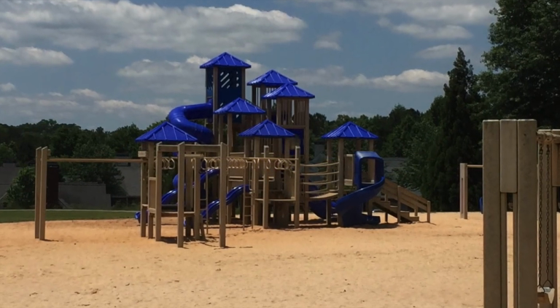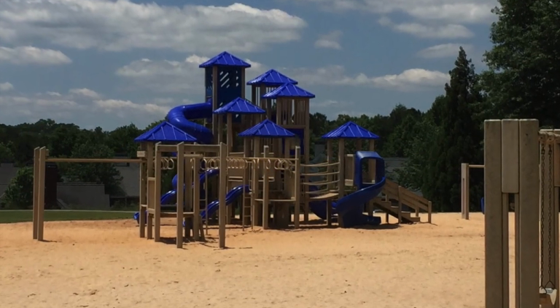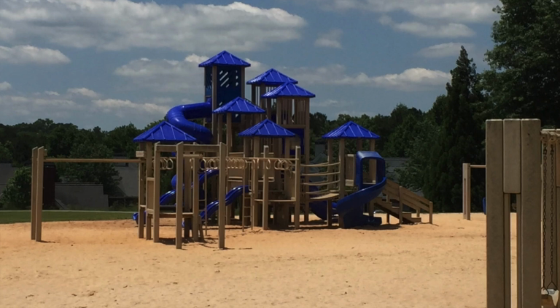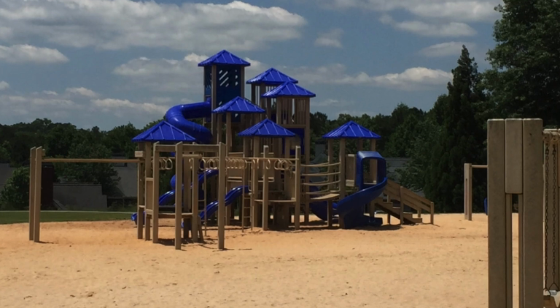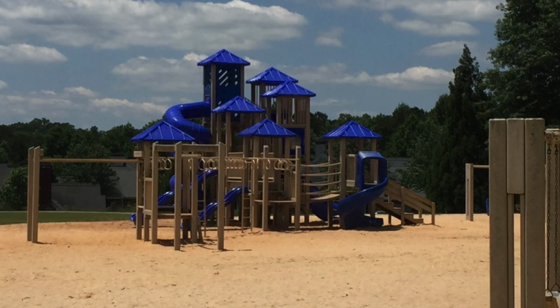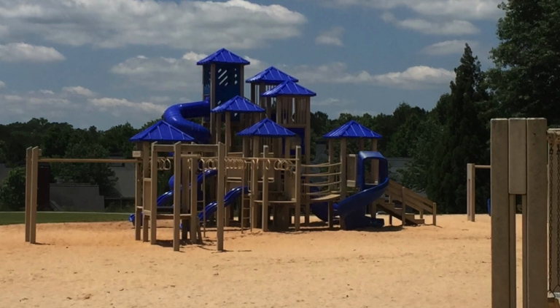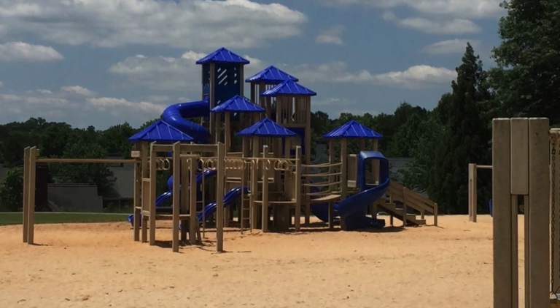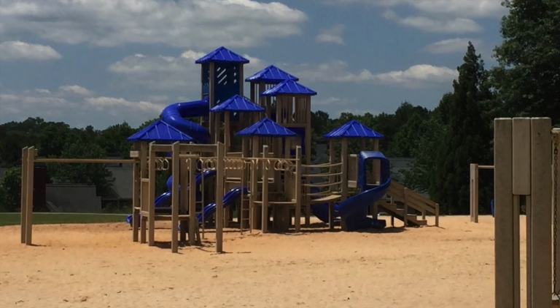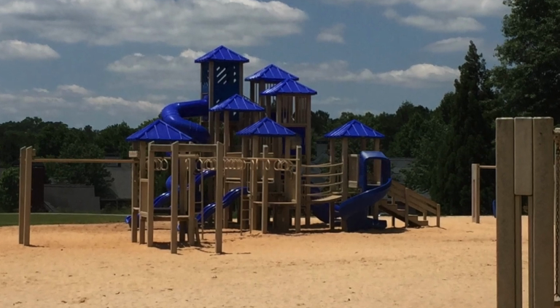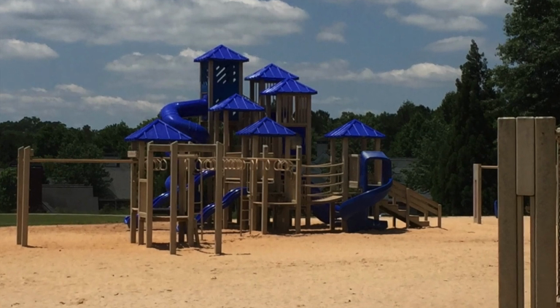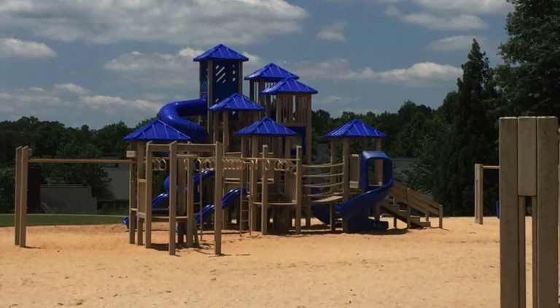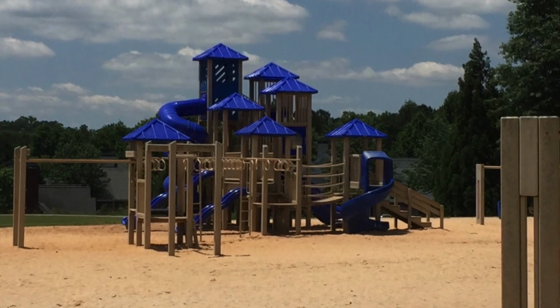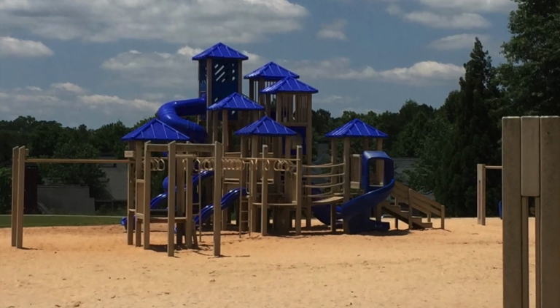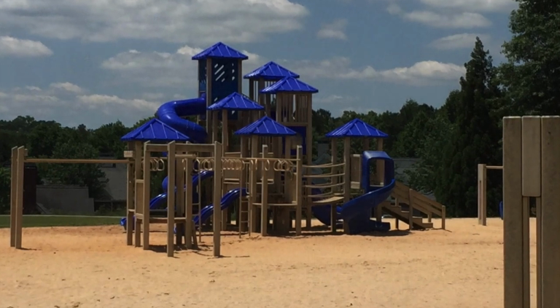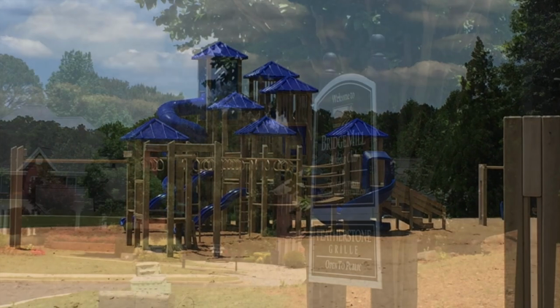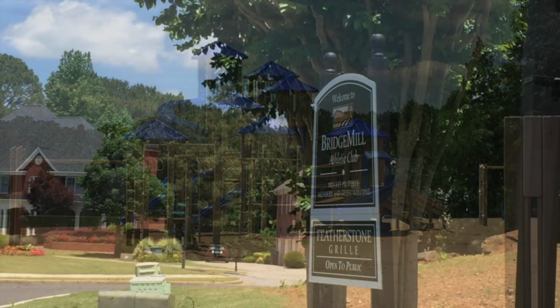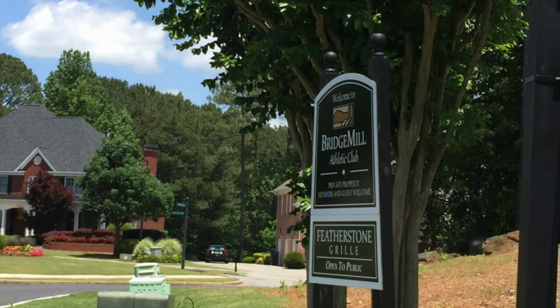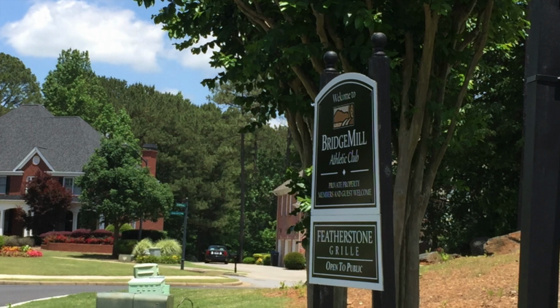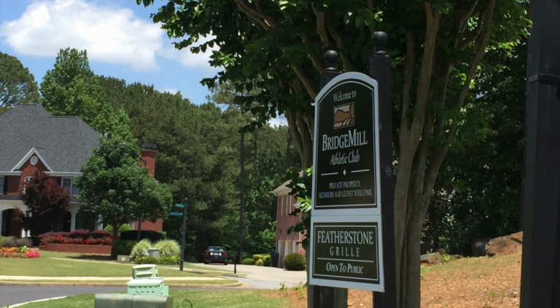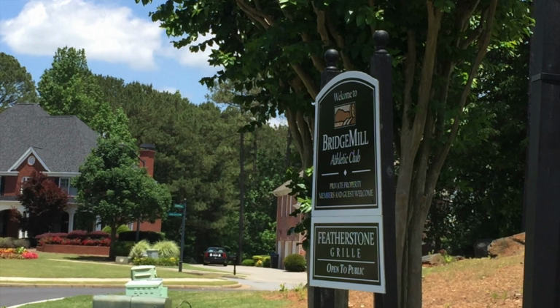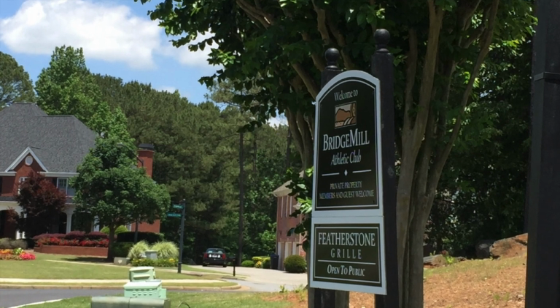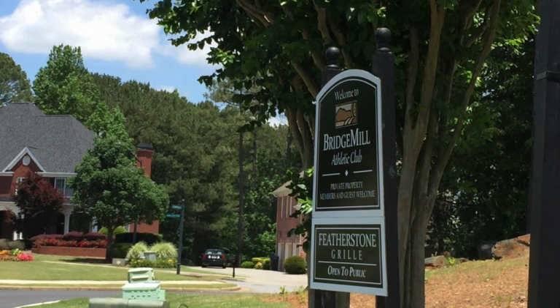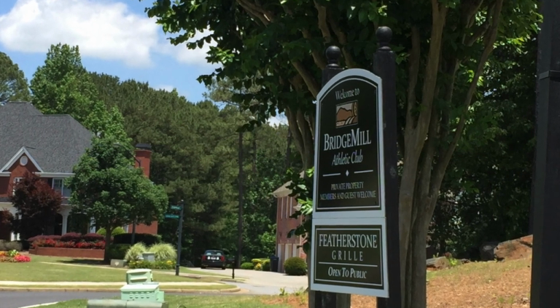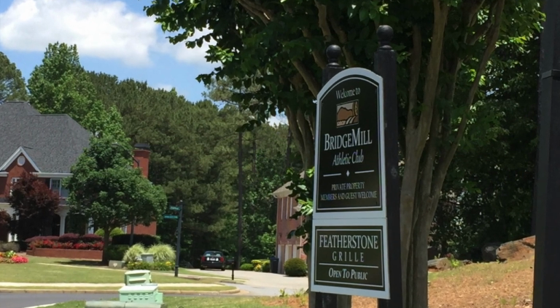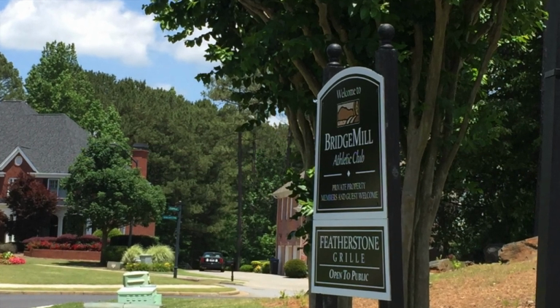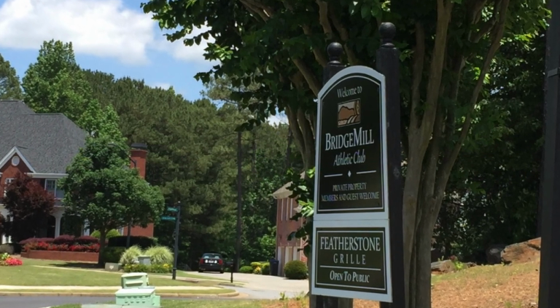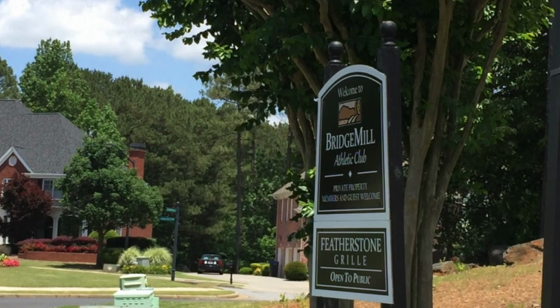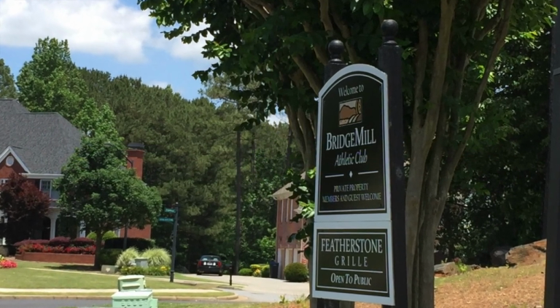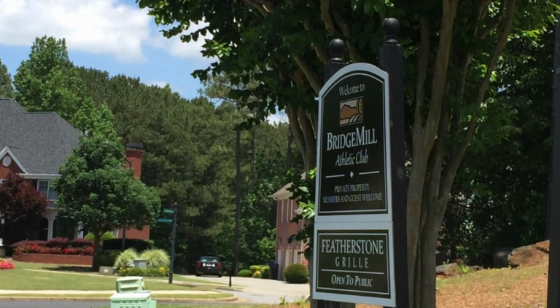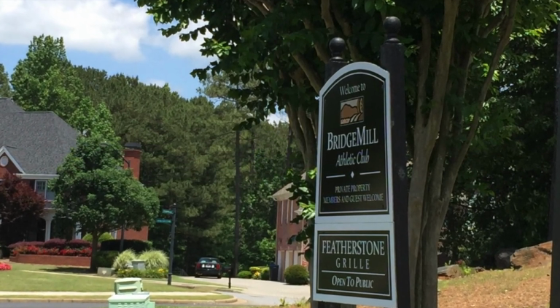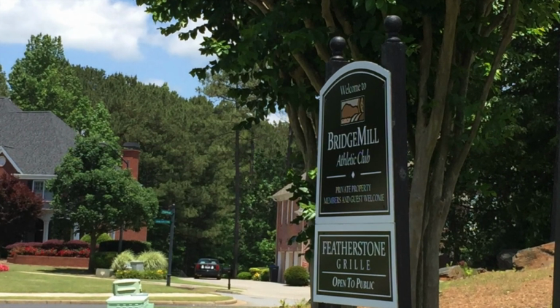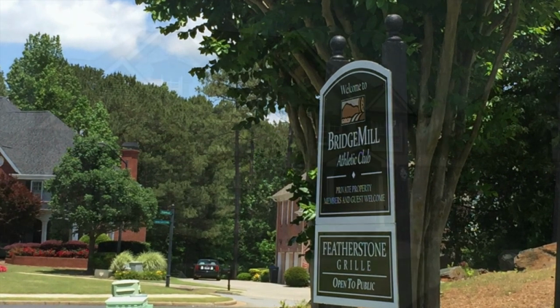I like that the playground is on sand because it gives a little bit of padding, and there's lots of shade around the sides for parents sitting and watching. Featherstone Grill is the restaurant on site, which is also open to the public.